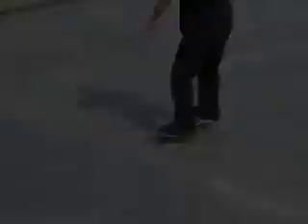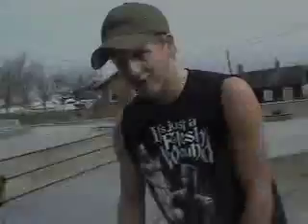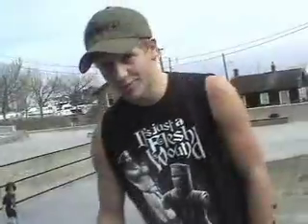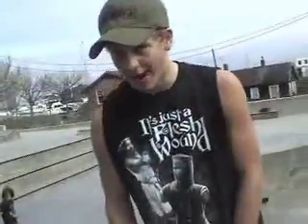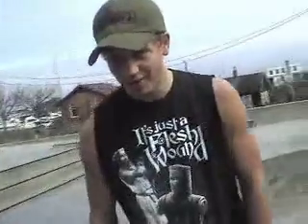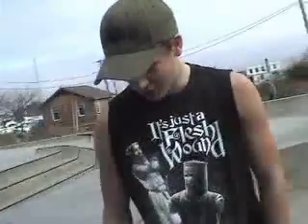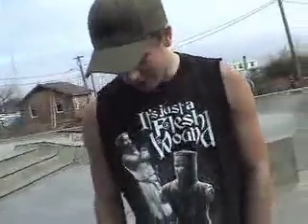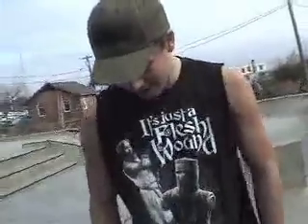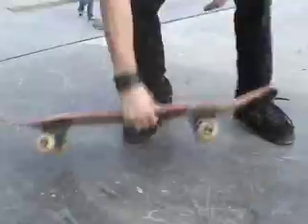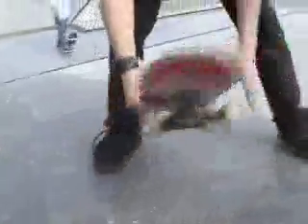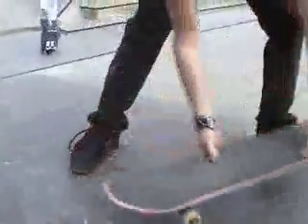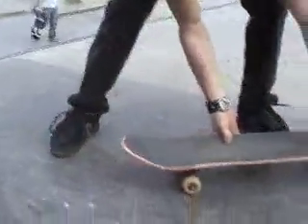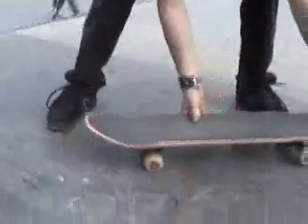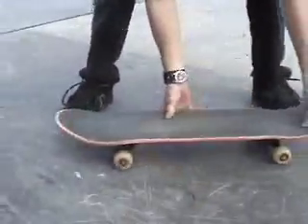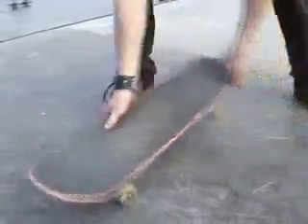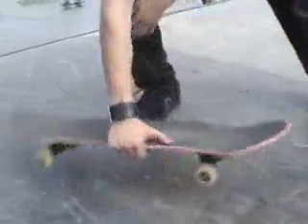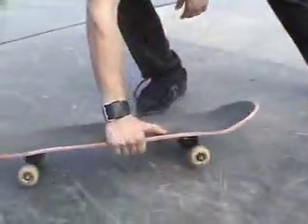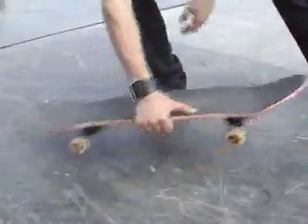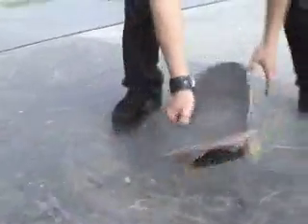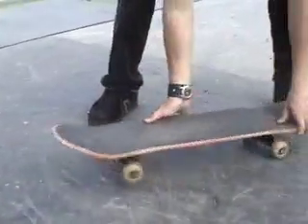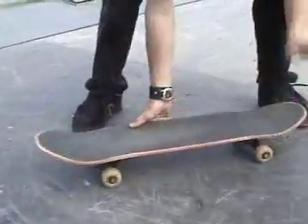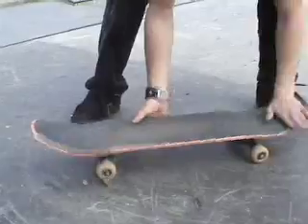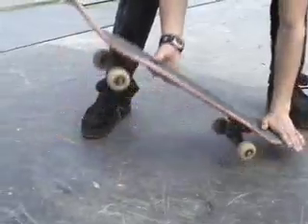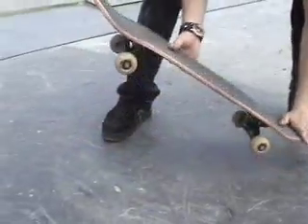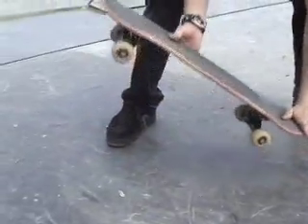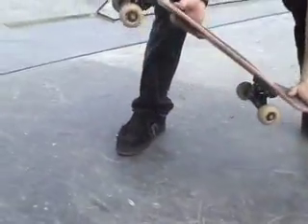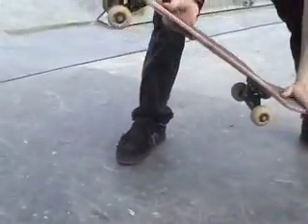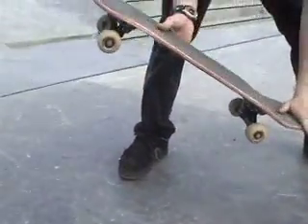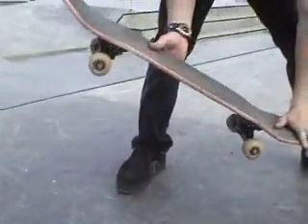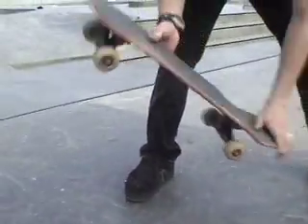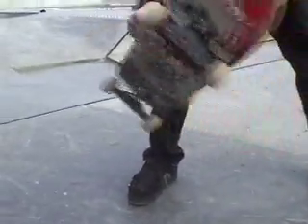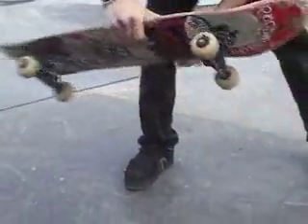The difference between a pop shove it and a shove it is, a shove it going along, and you just twist it like this. A pop shove it, you push back on here, so you're ollieing, and then you spin it.